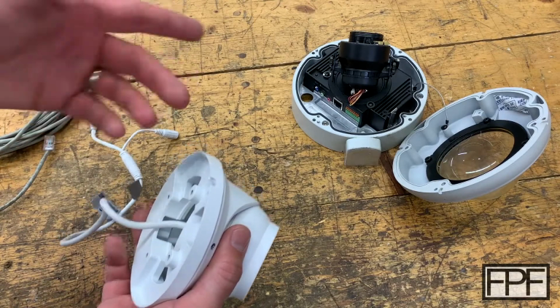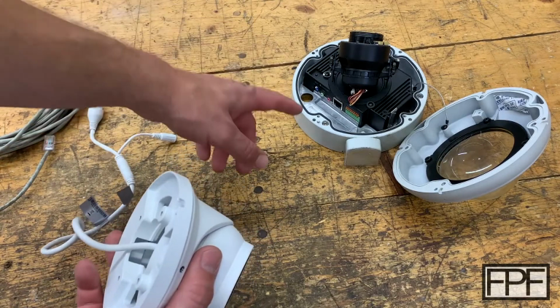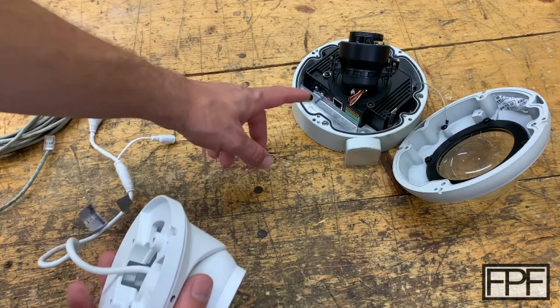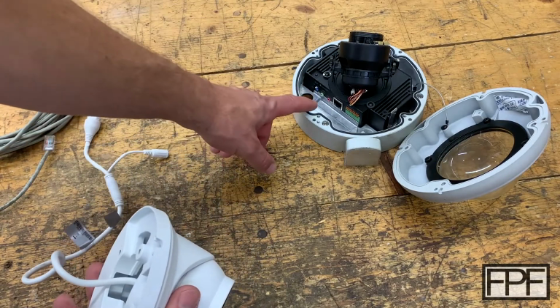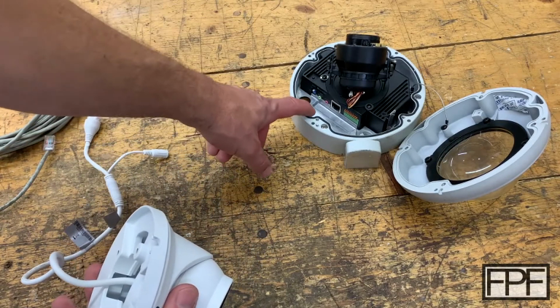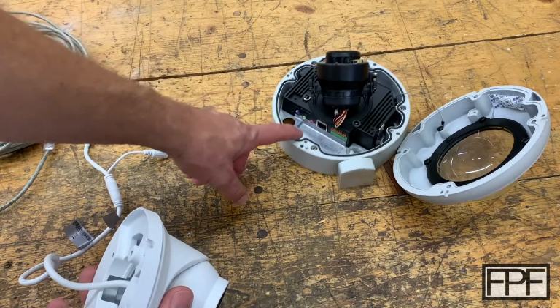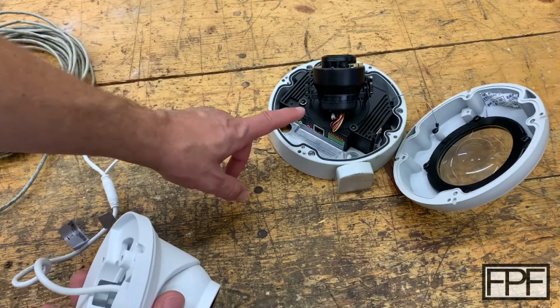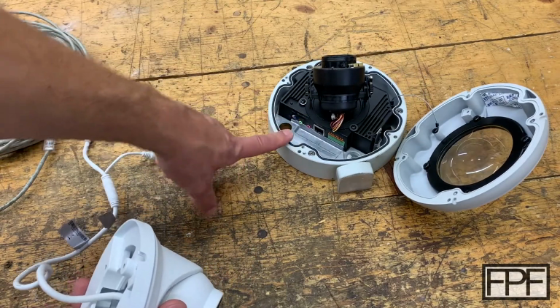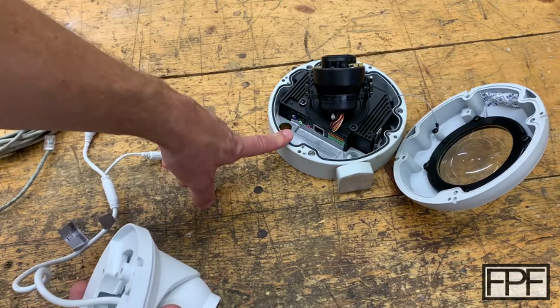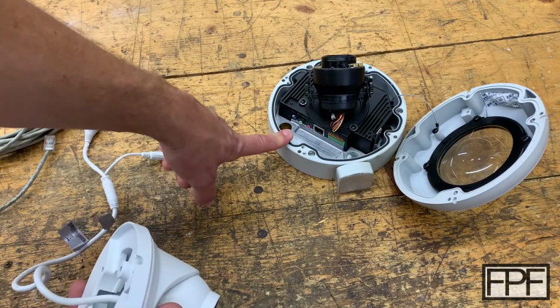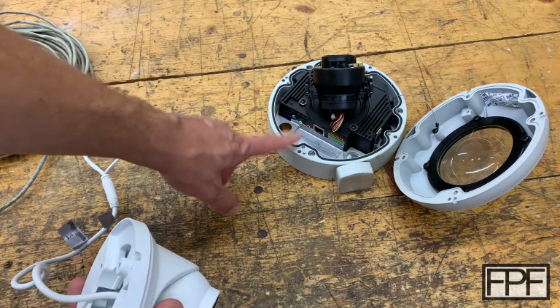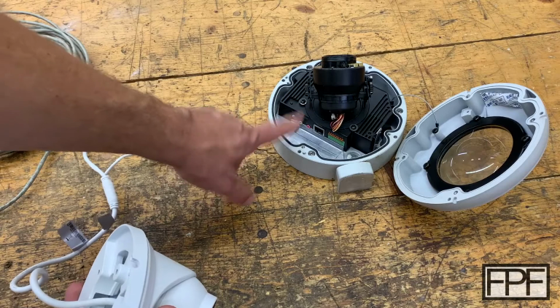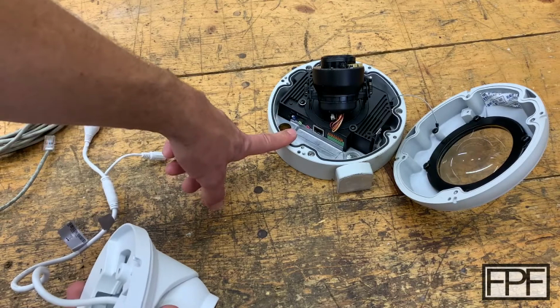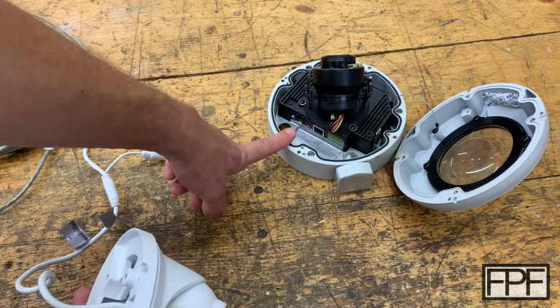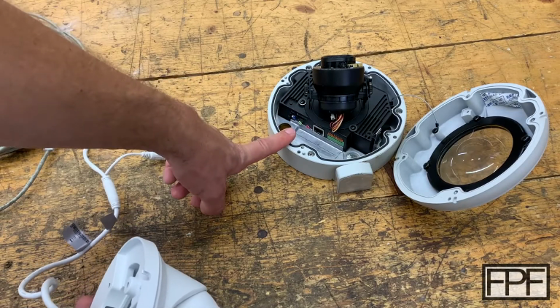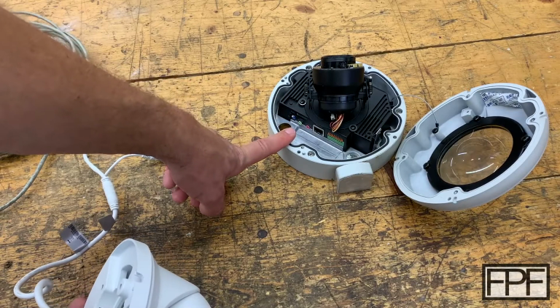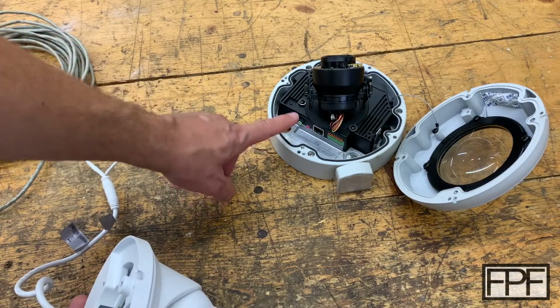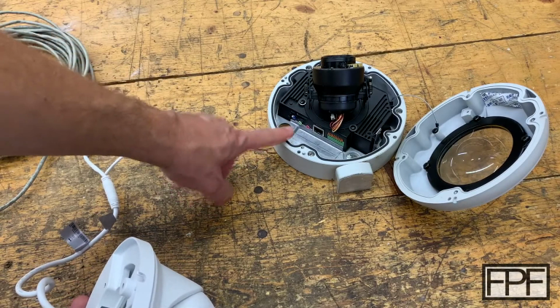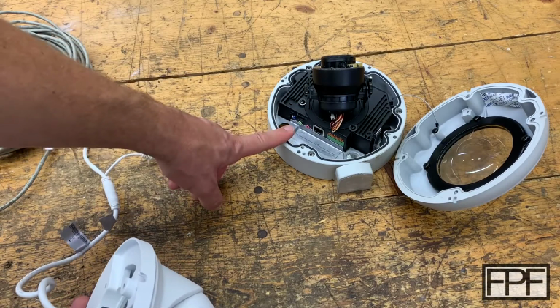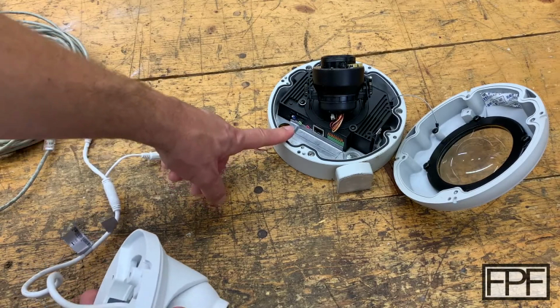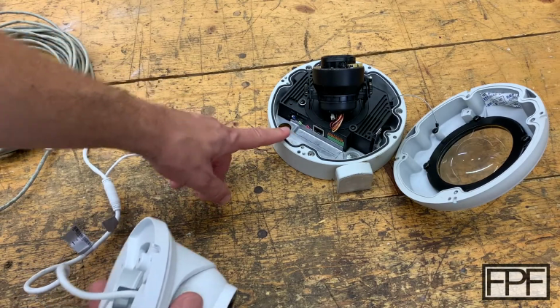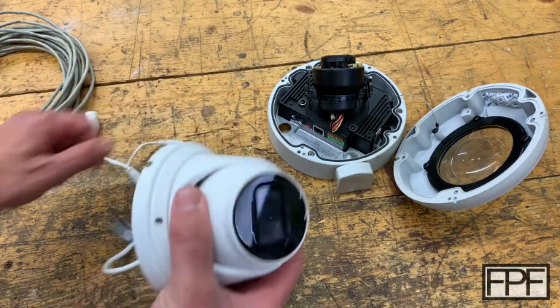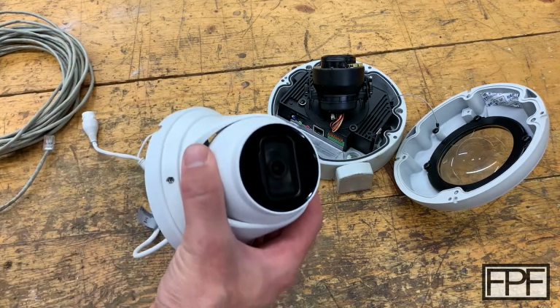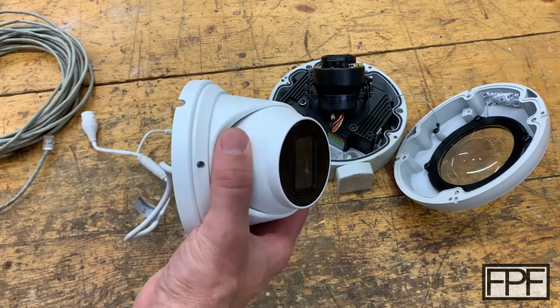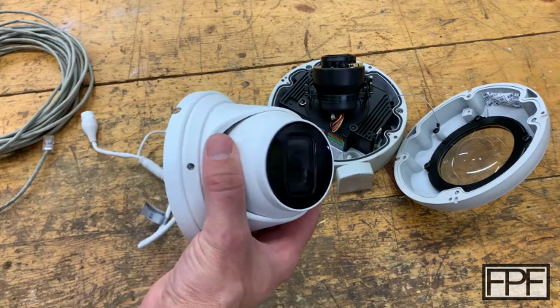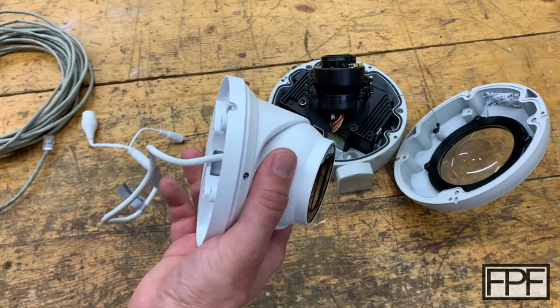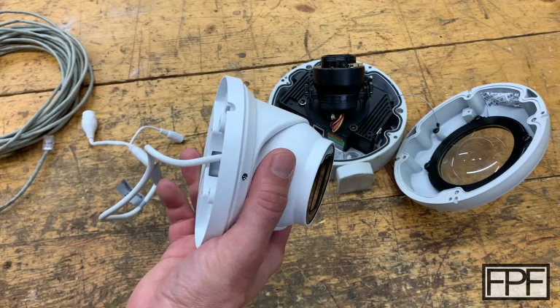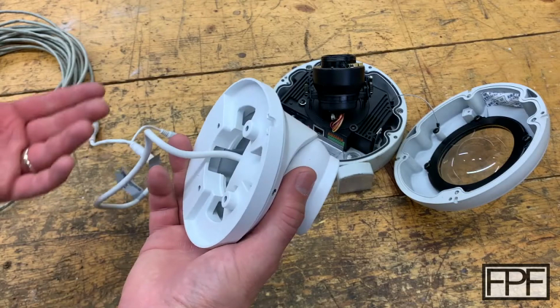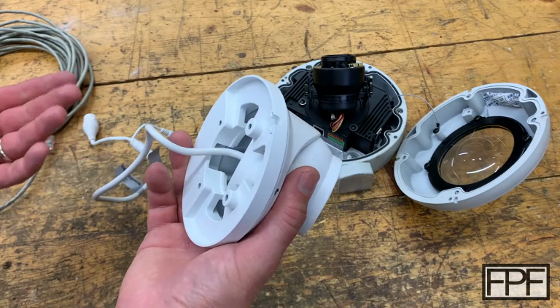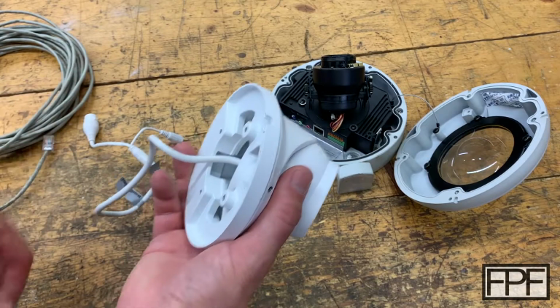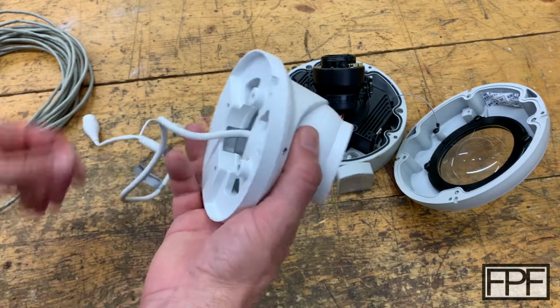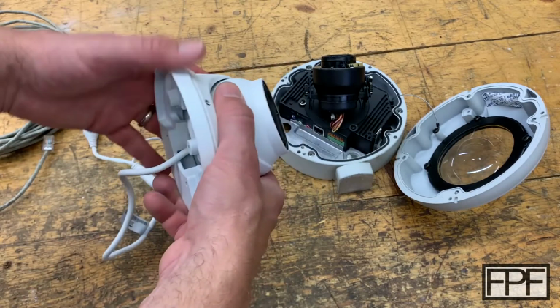These are older, but these Toshiba ones I paid like 800 bucks a piece for years ago. And this Amcrest is like three times the resolution for 110 bucks. Anyway, the problem I'm having with this is...